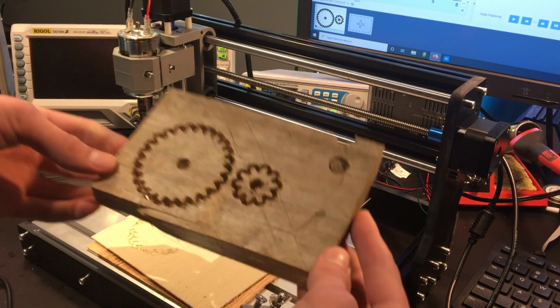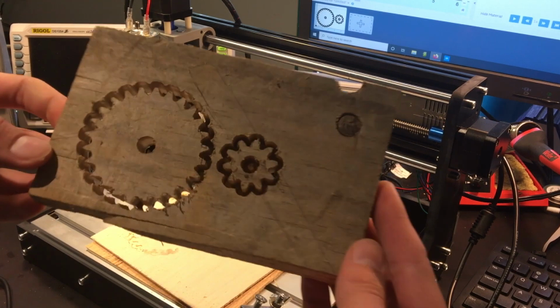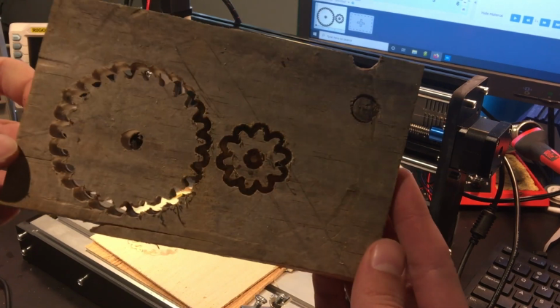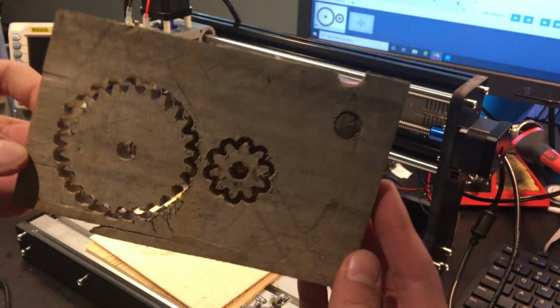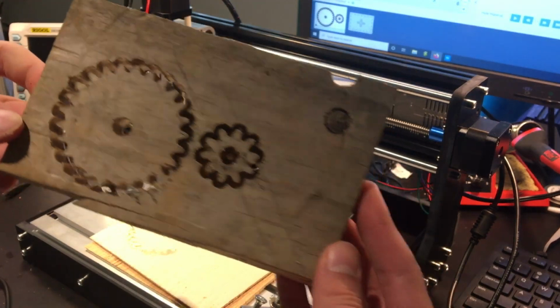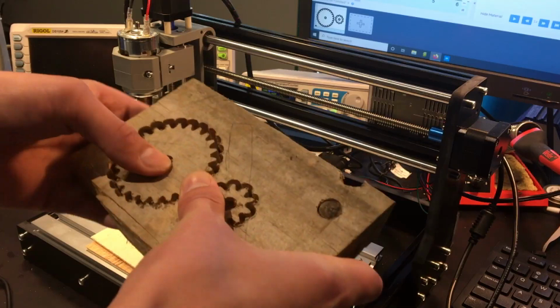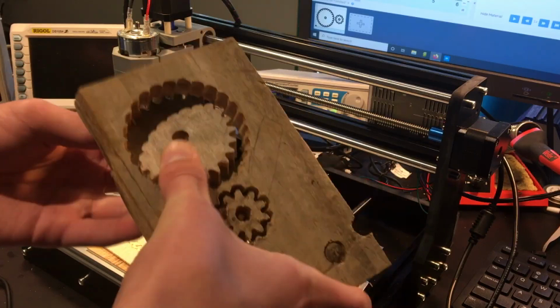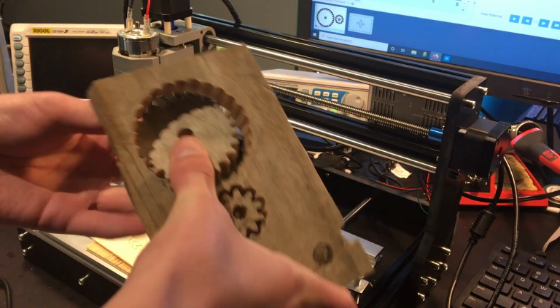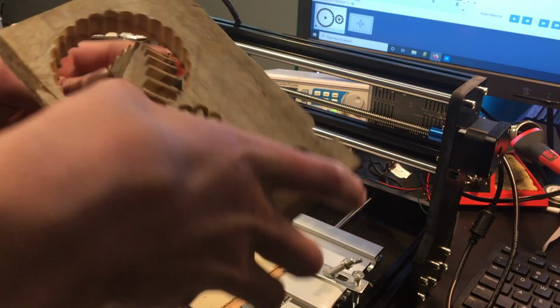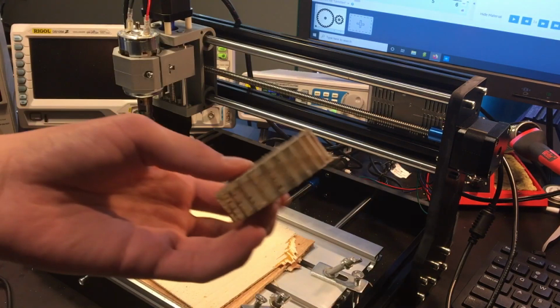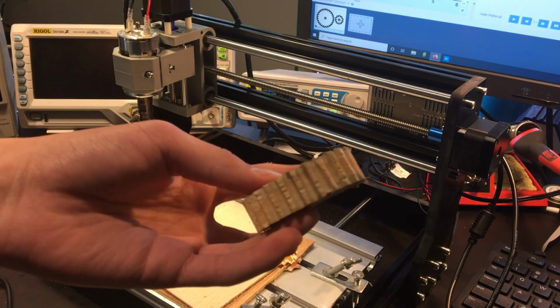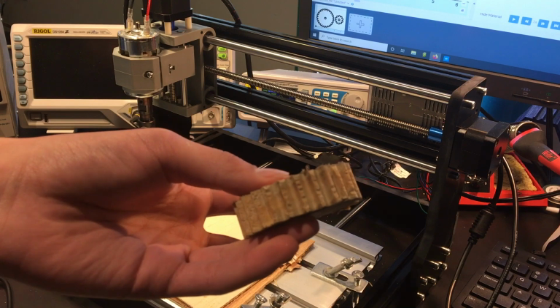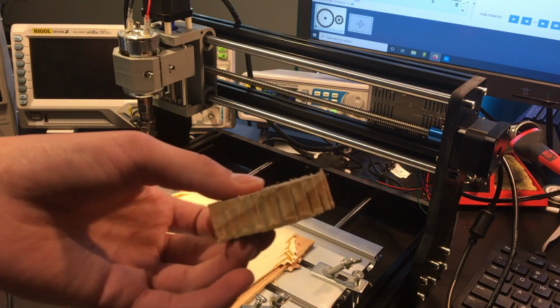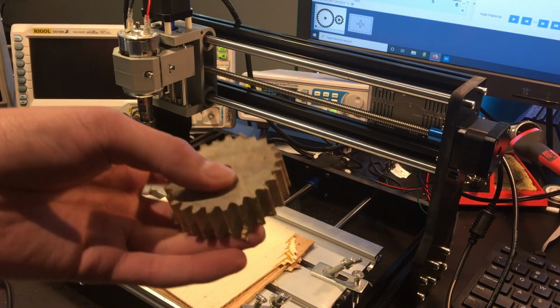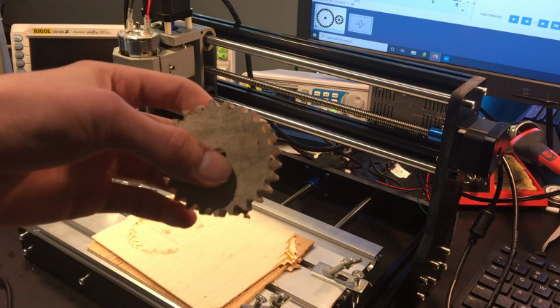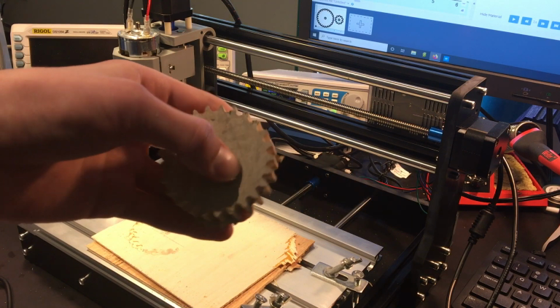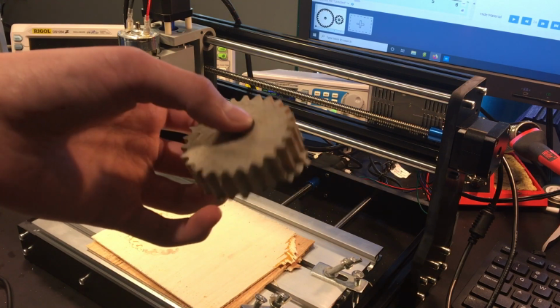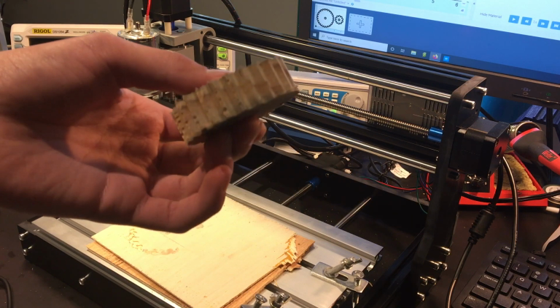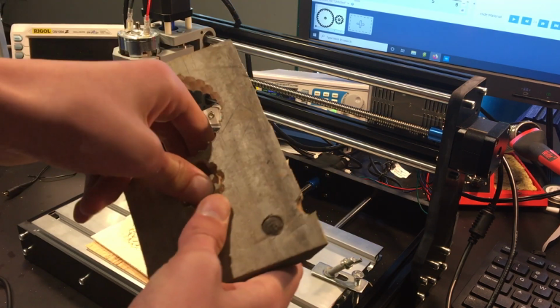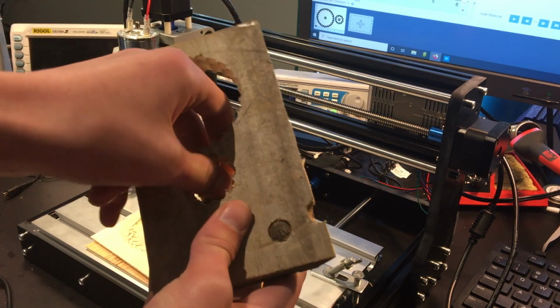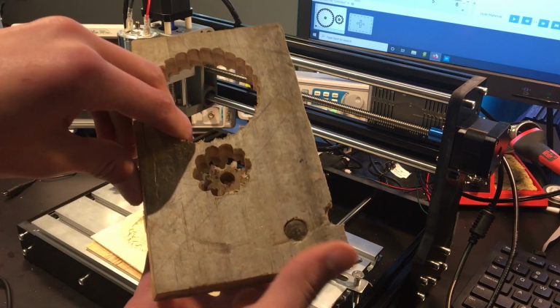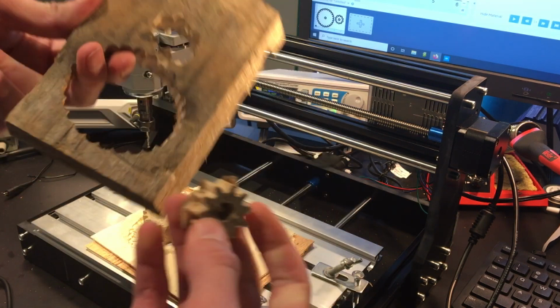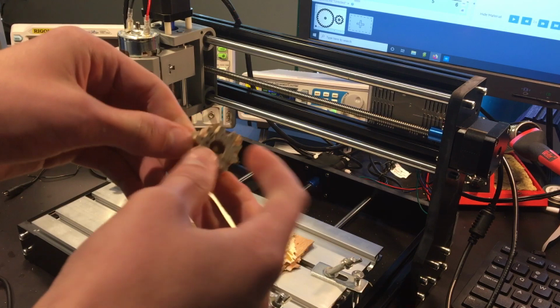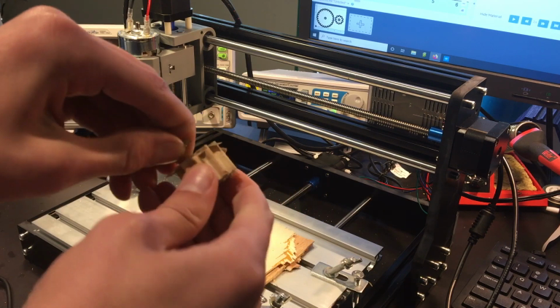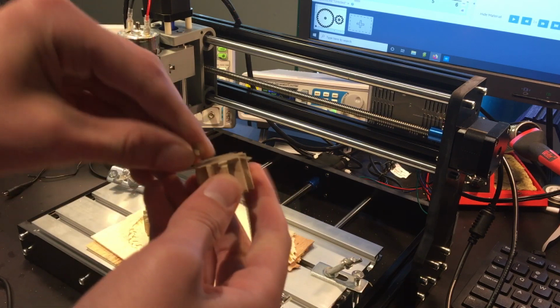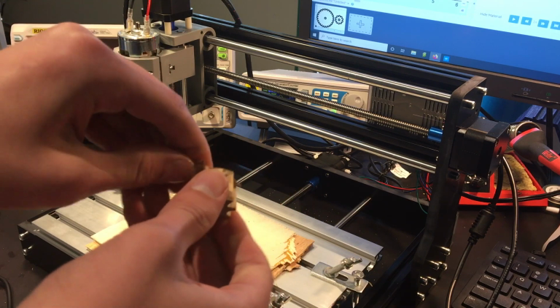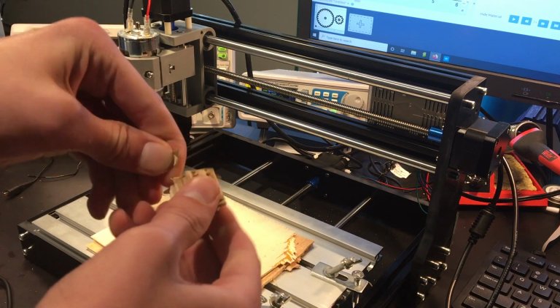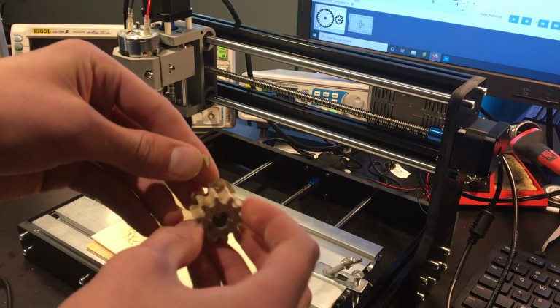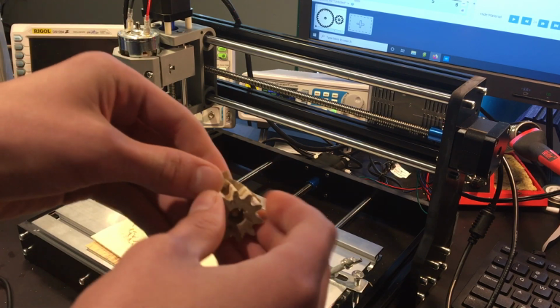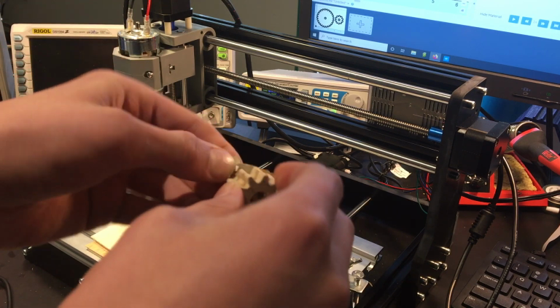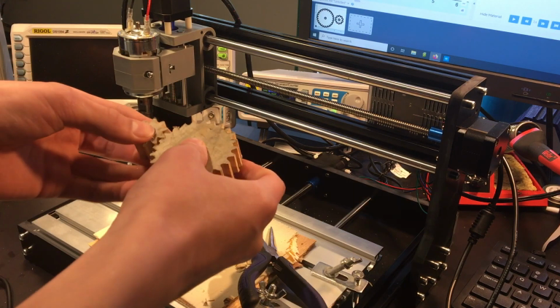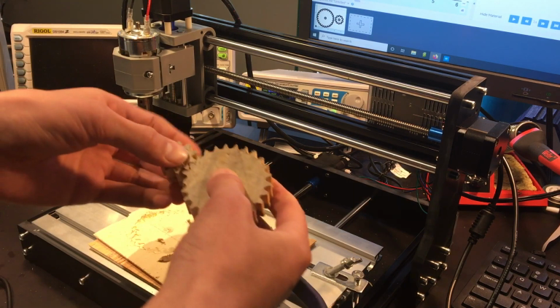This was a success. After a little sanding and clean up, they mesh smoothly.